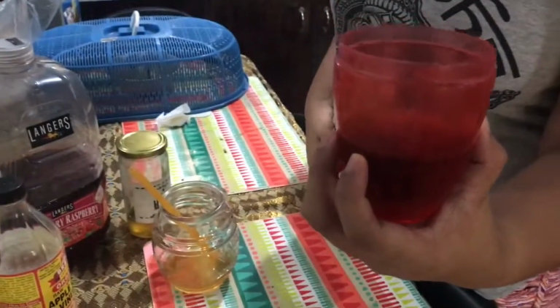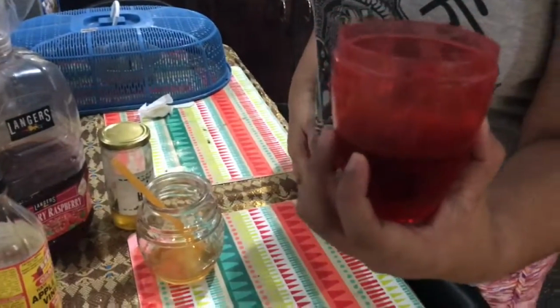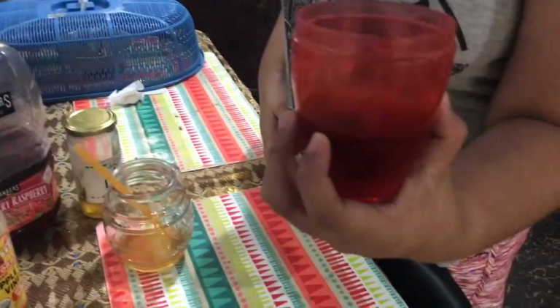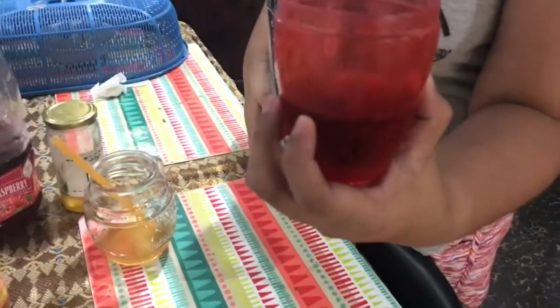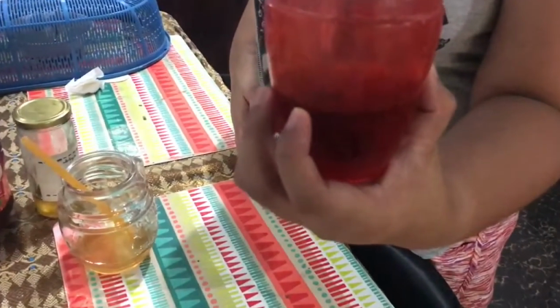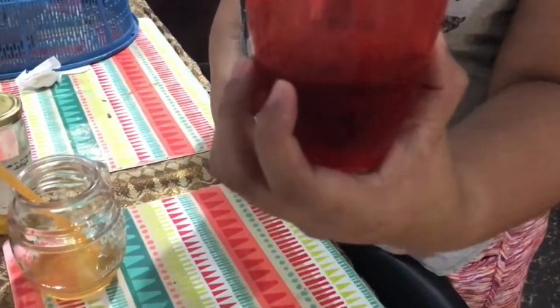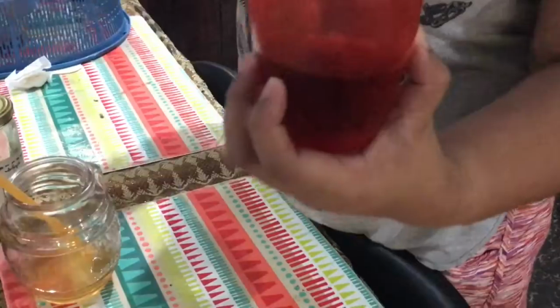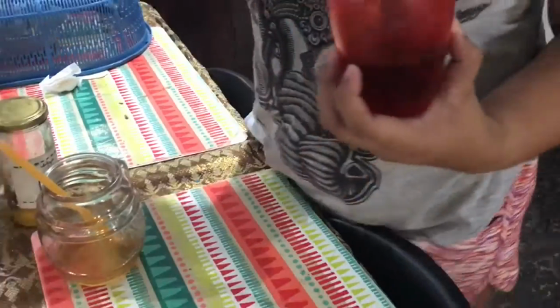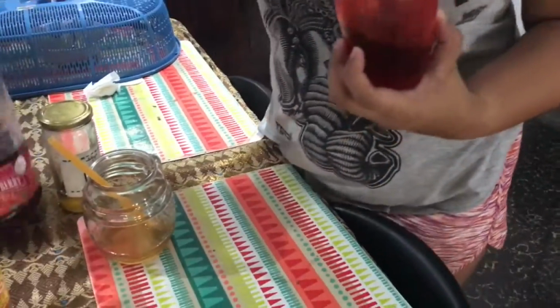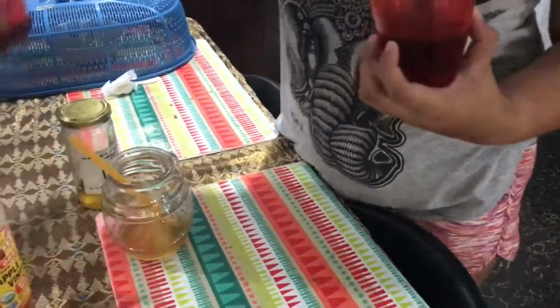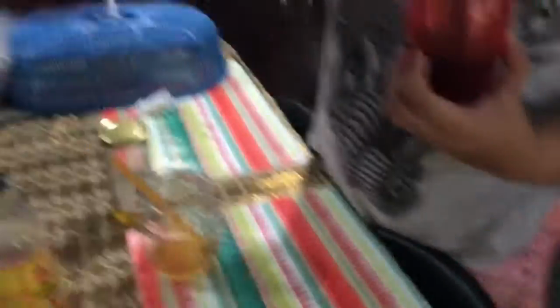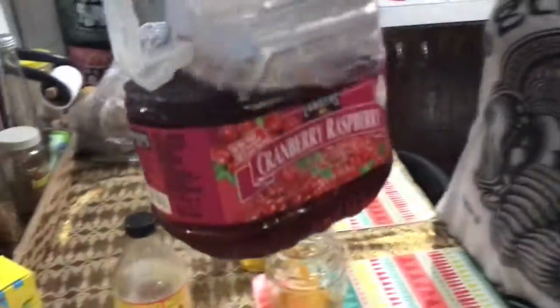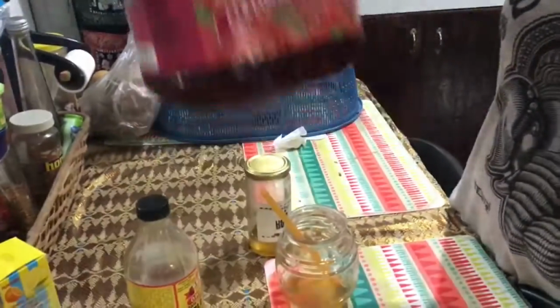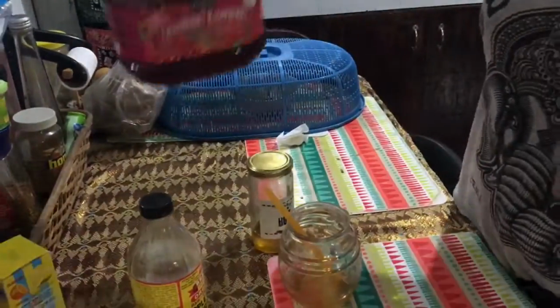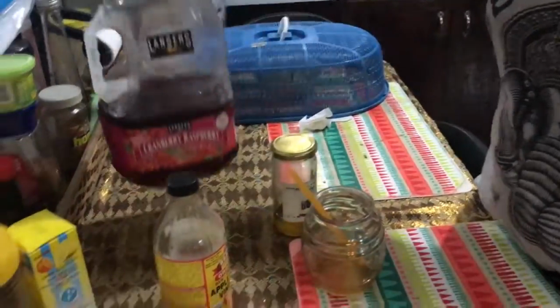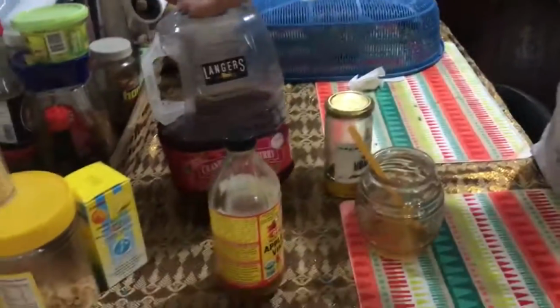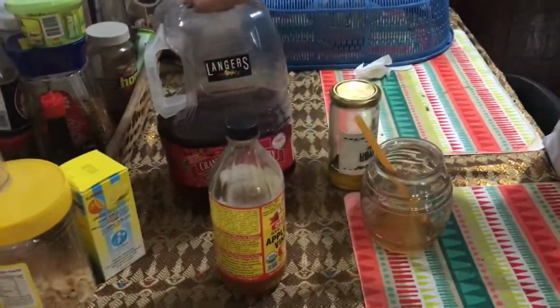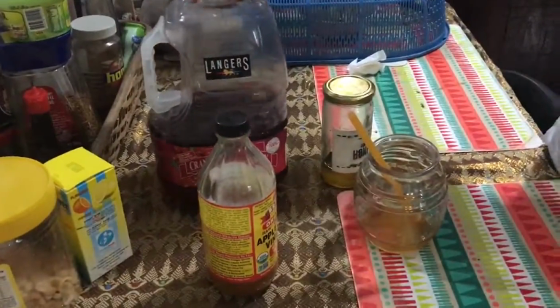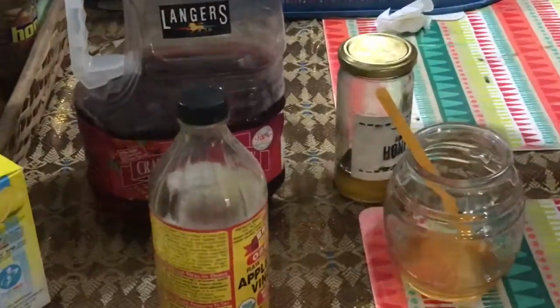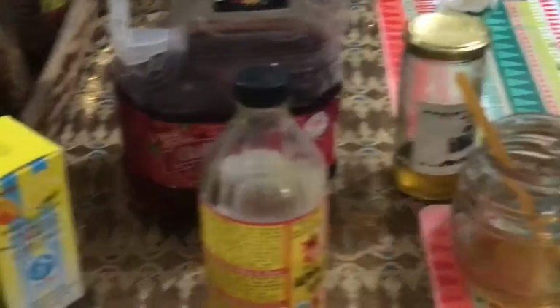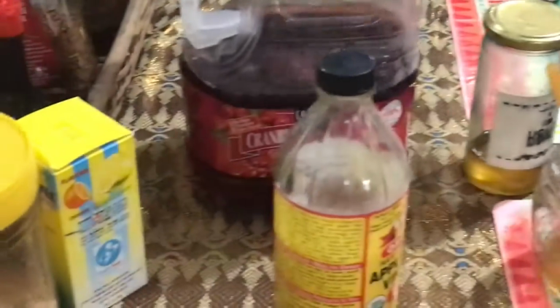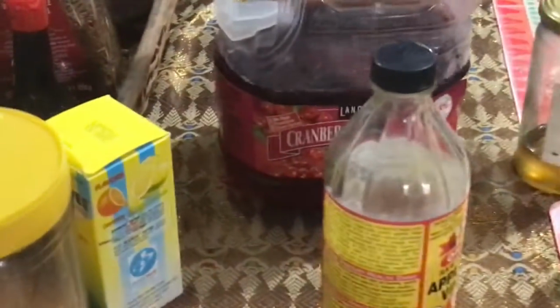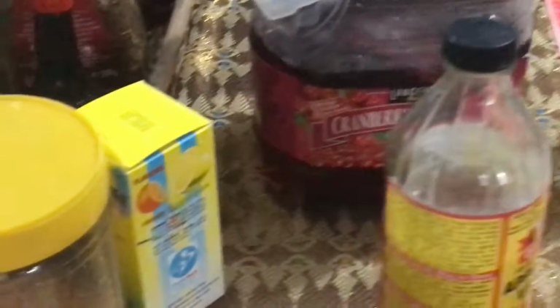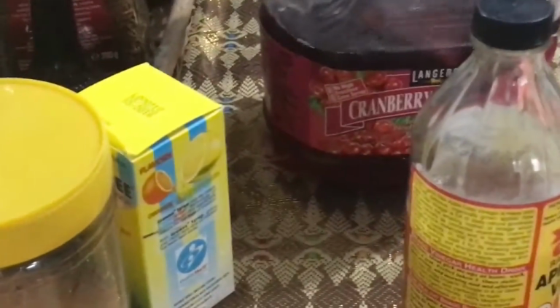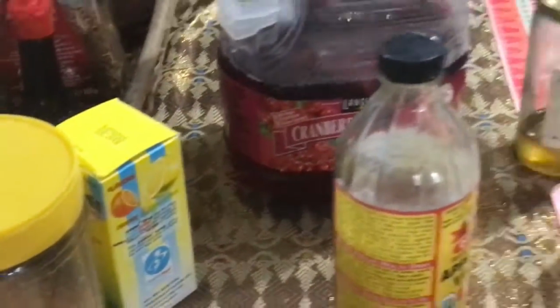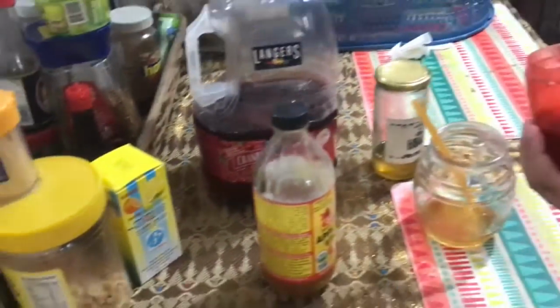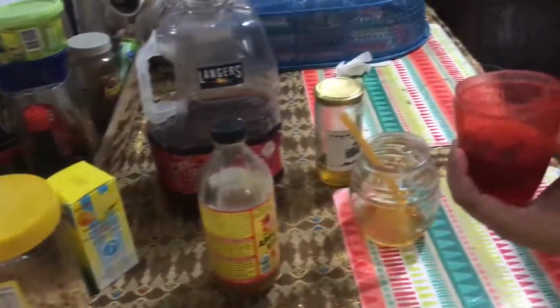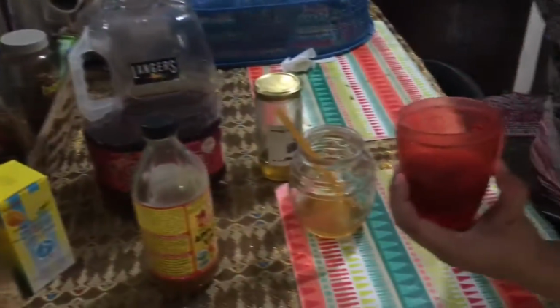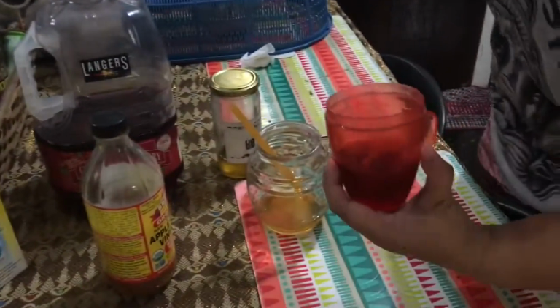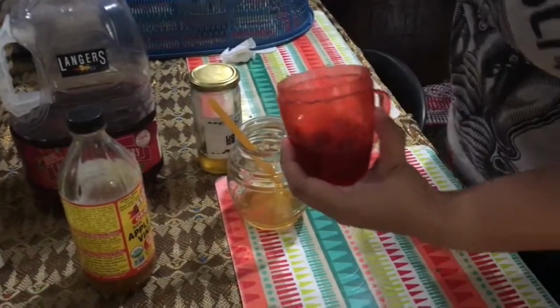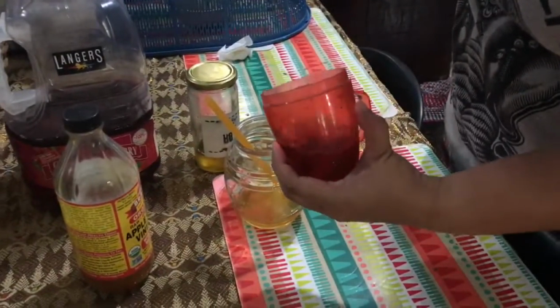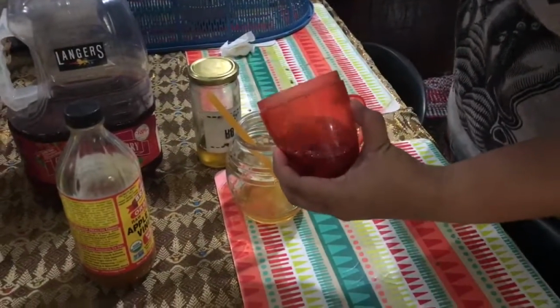Good for the kidney and stones. It's the cranberry juice.